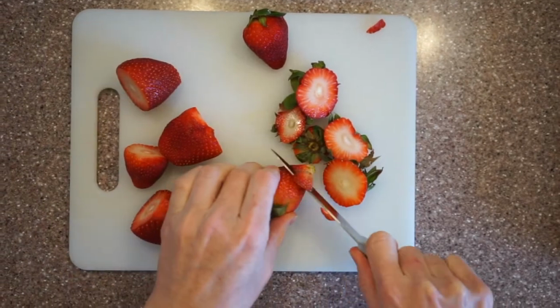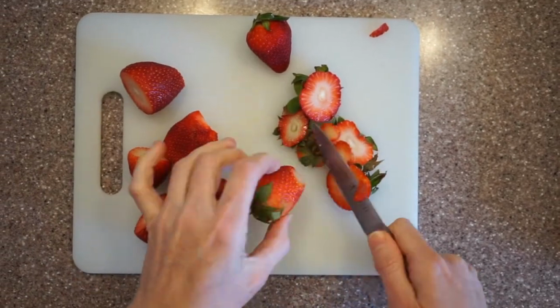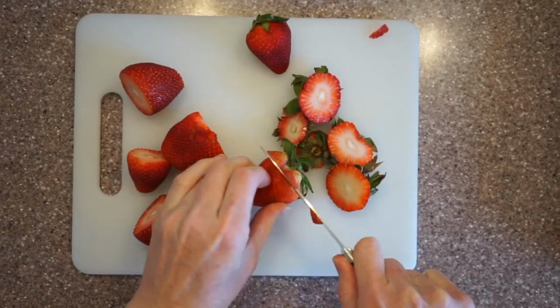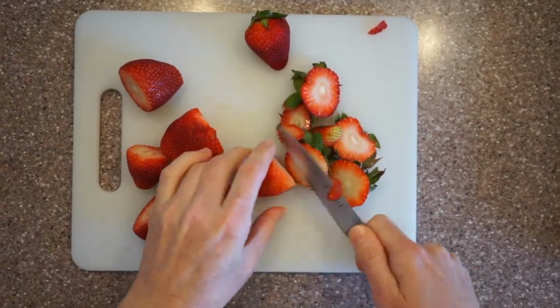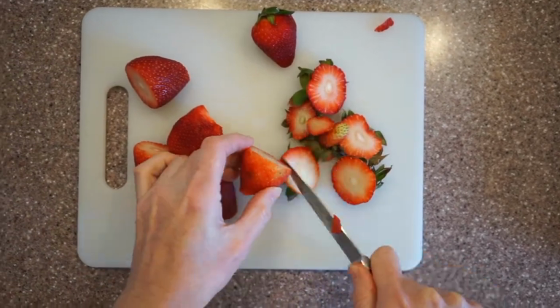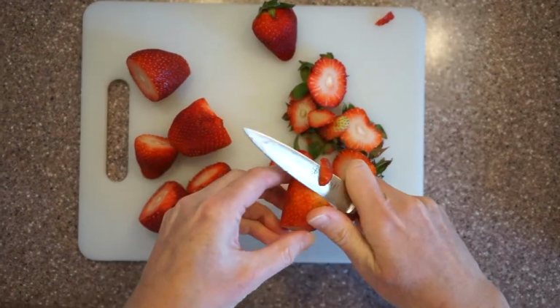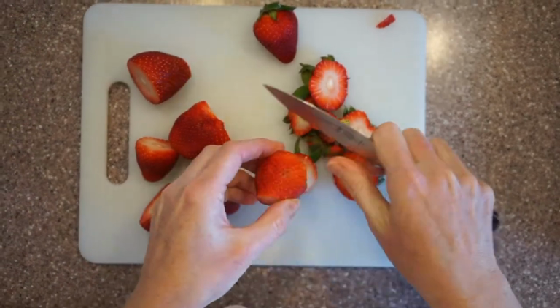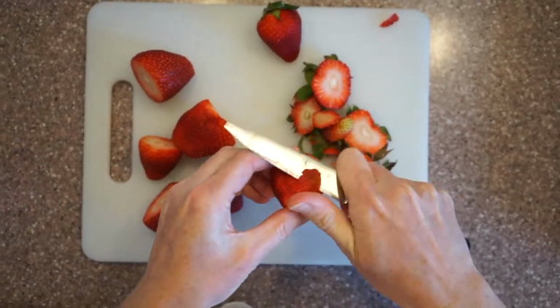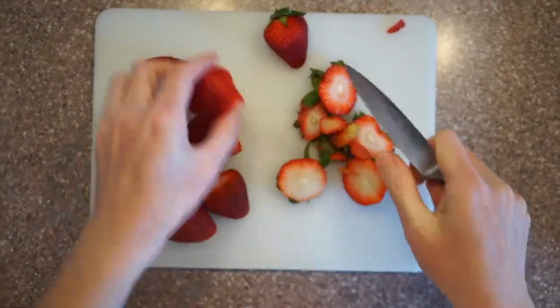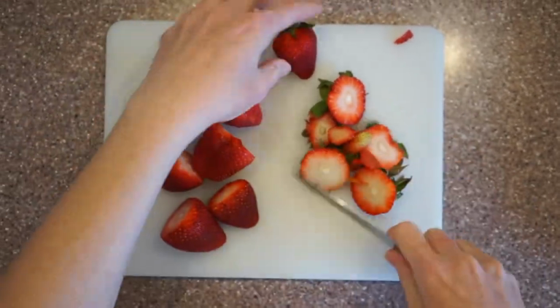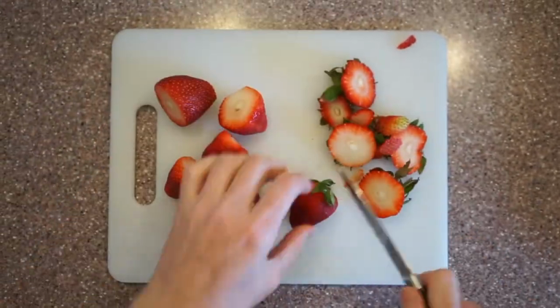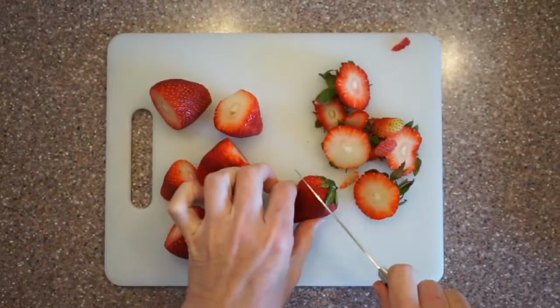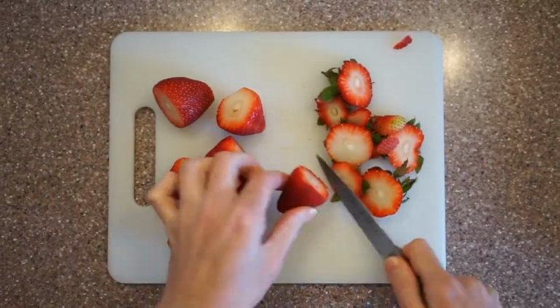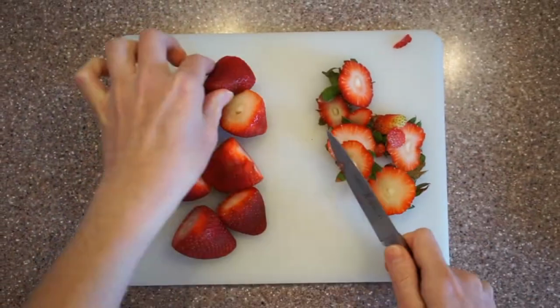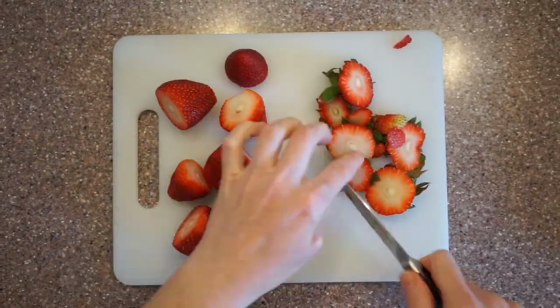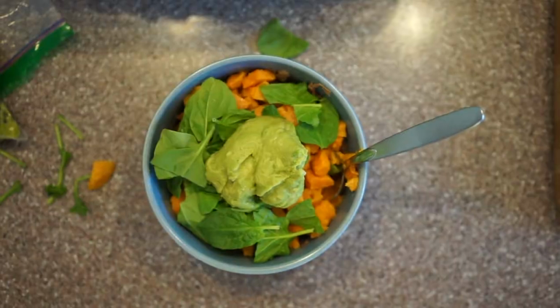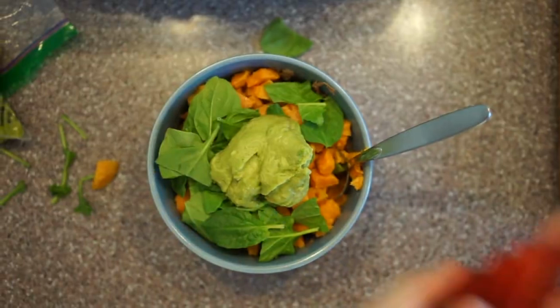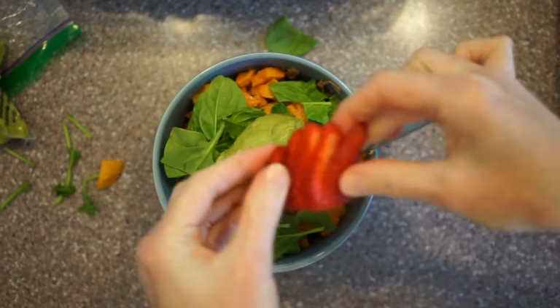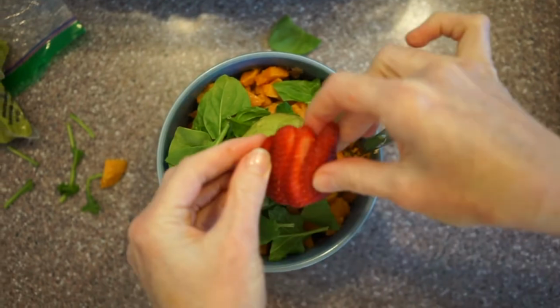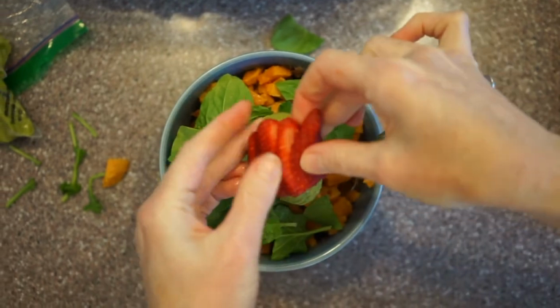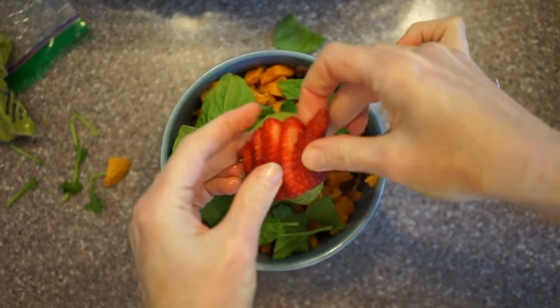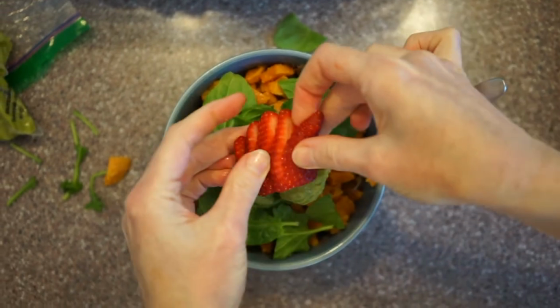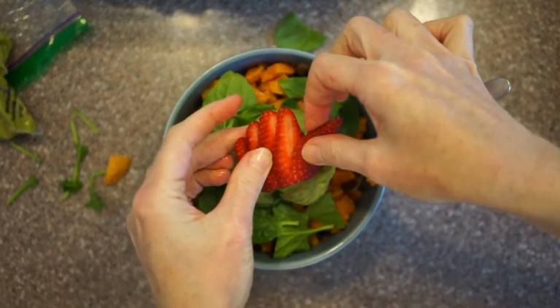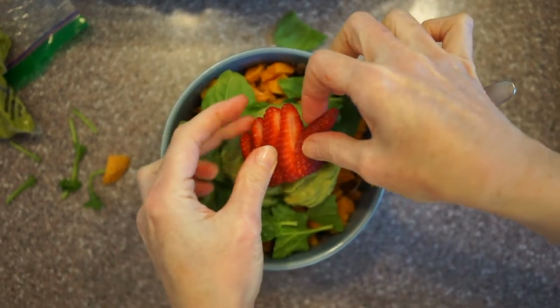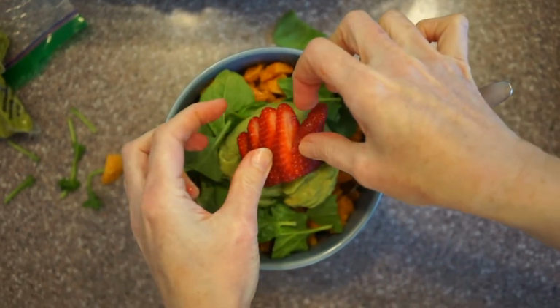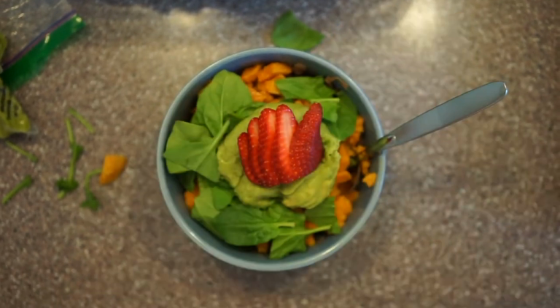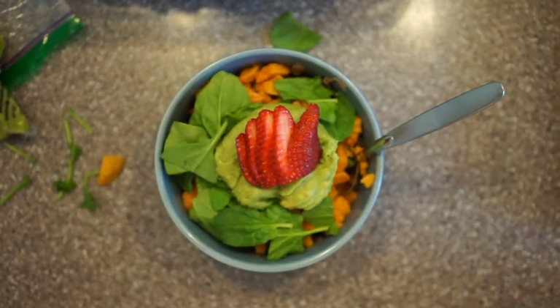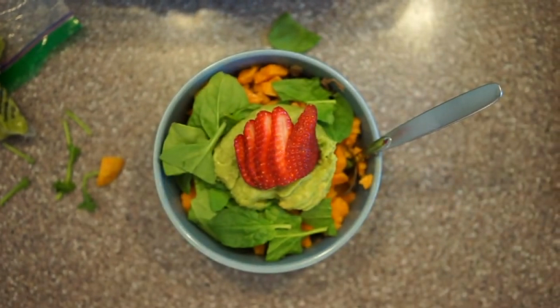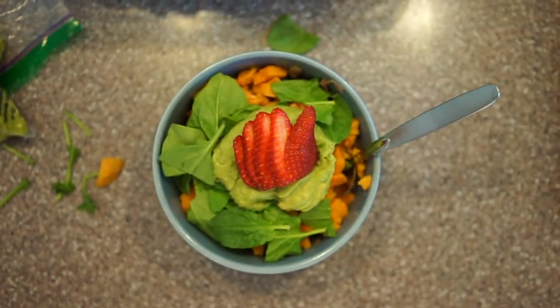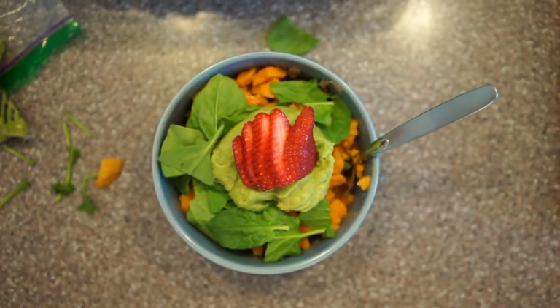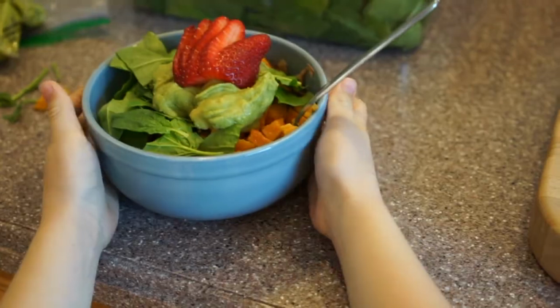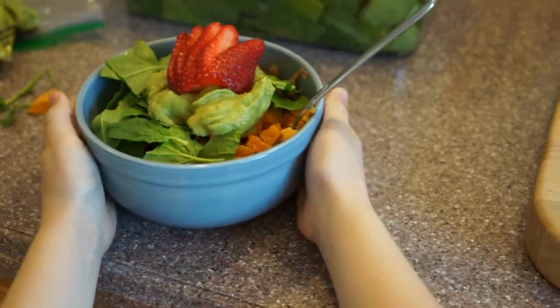Strawberries are only used on one bowl but you can use them in any bowl. Strawberries for dinner — looks delicious.